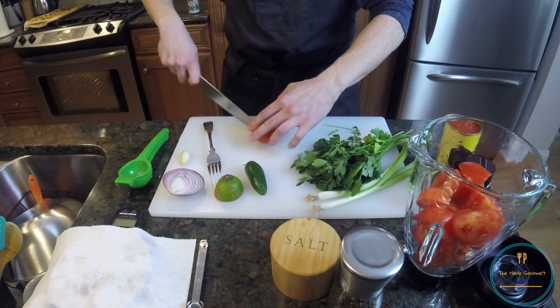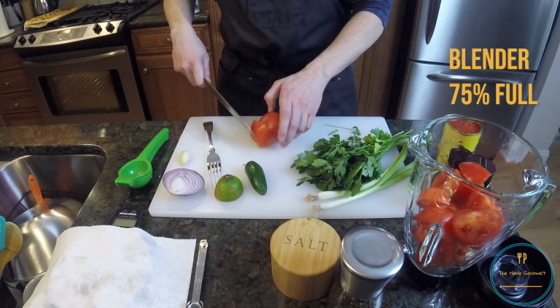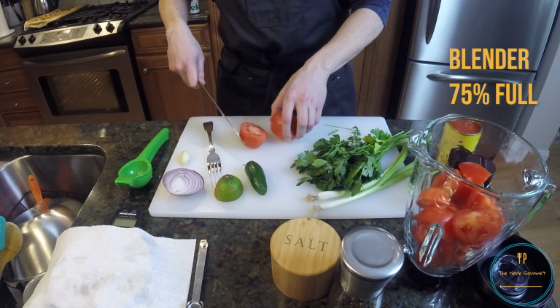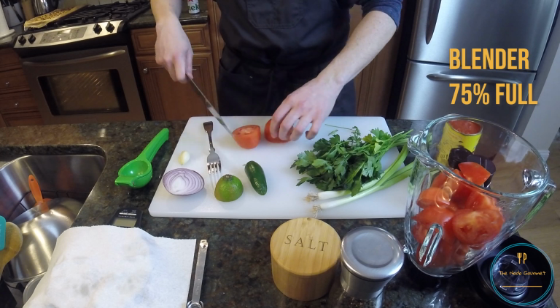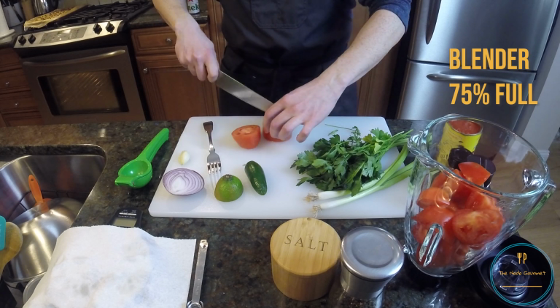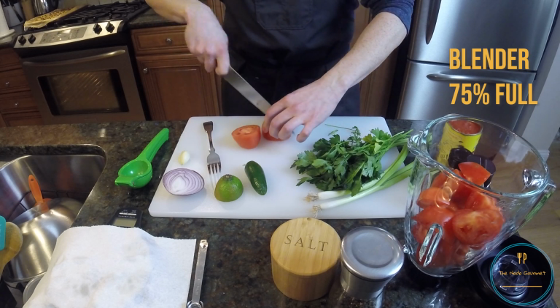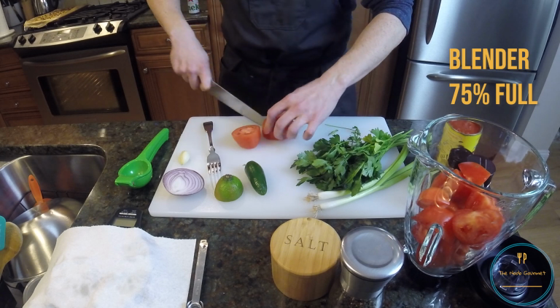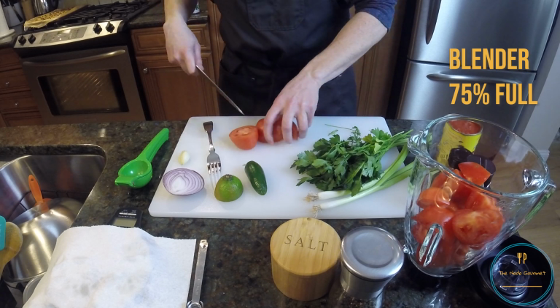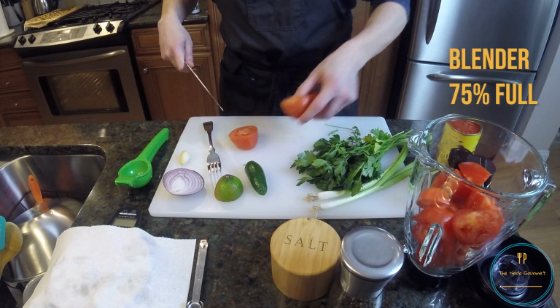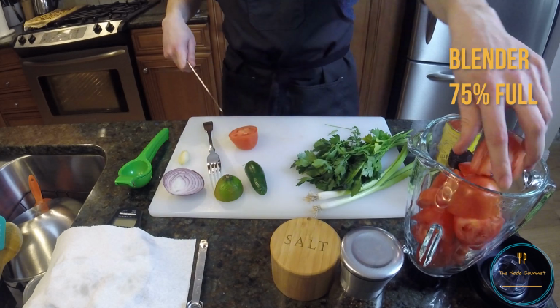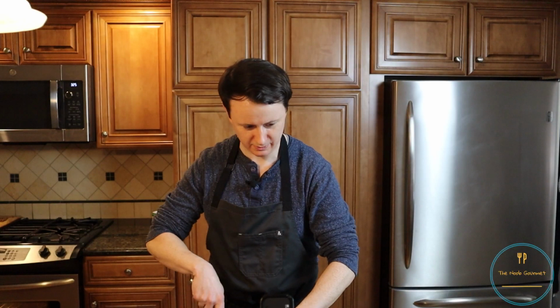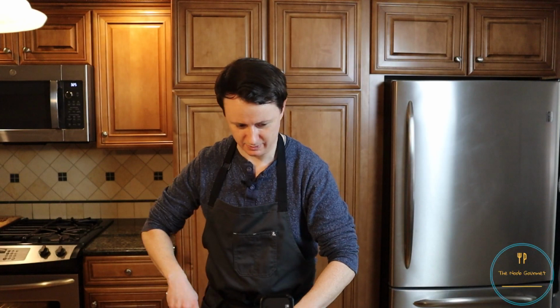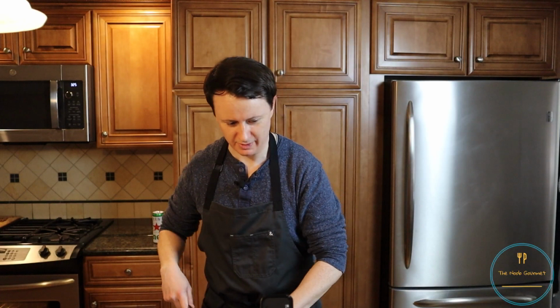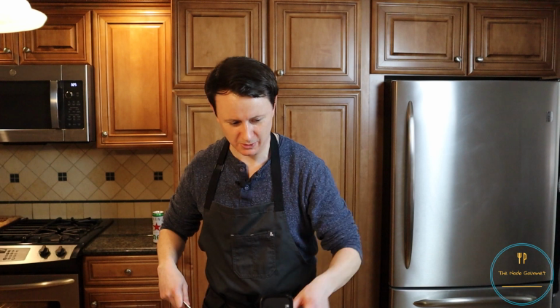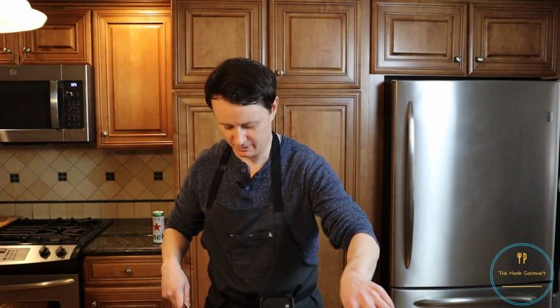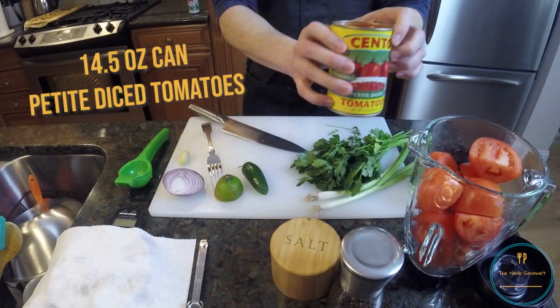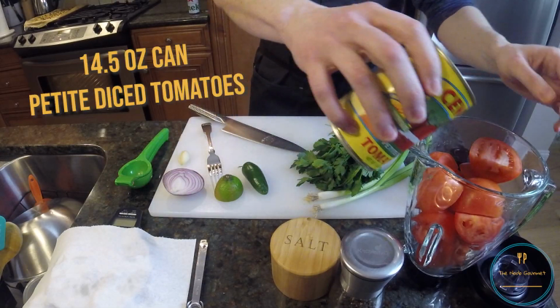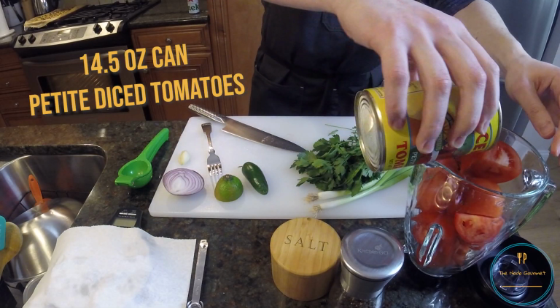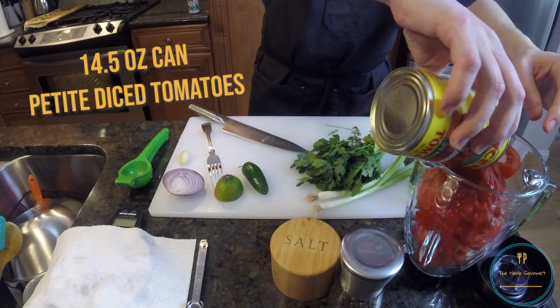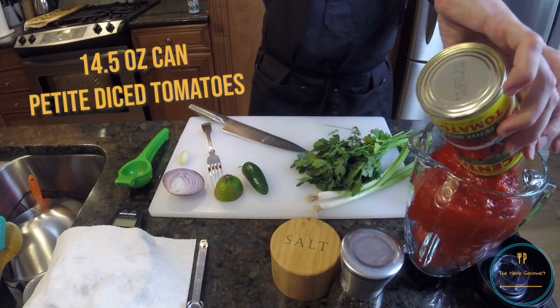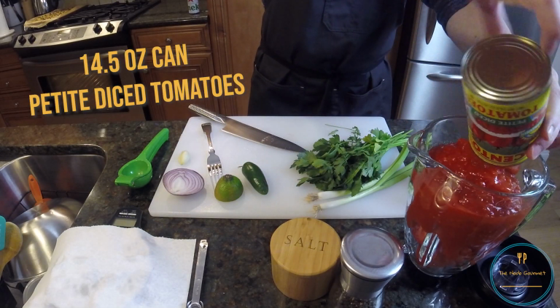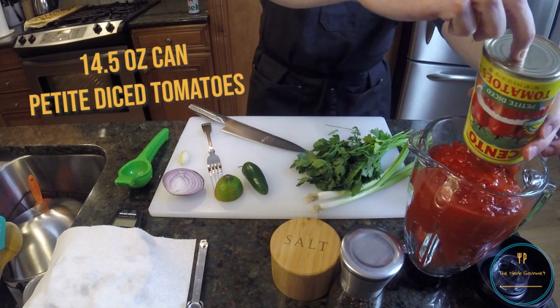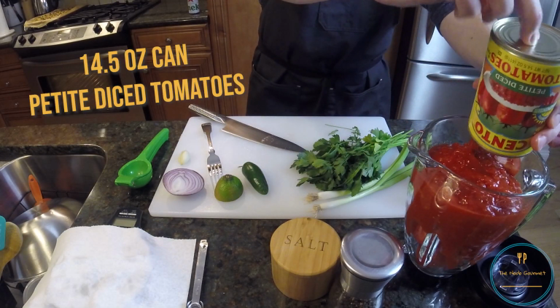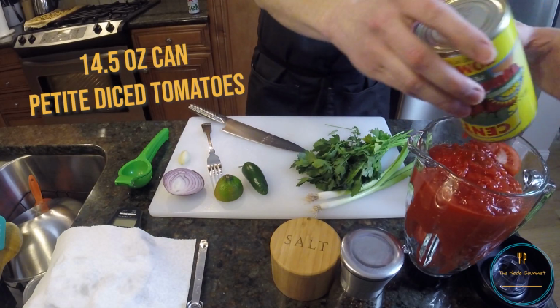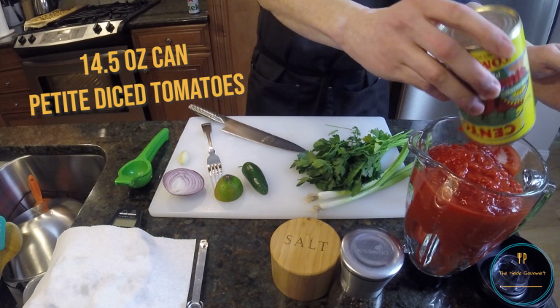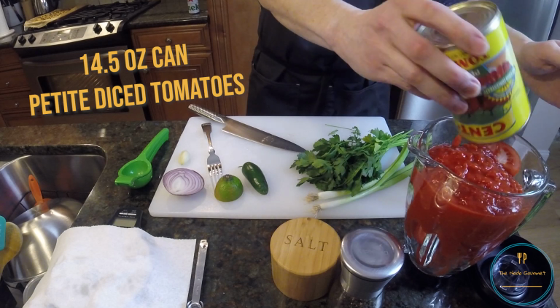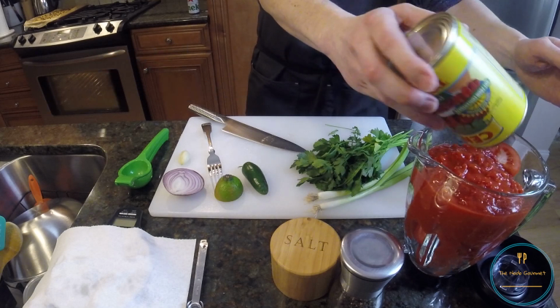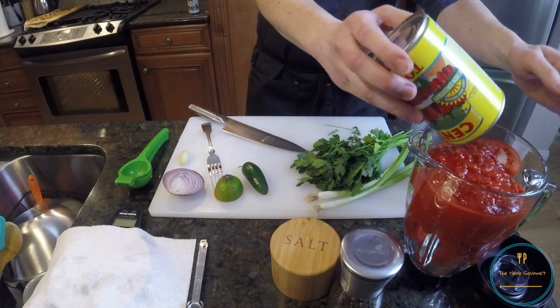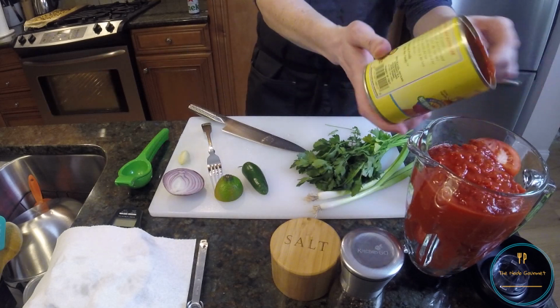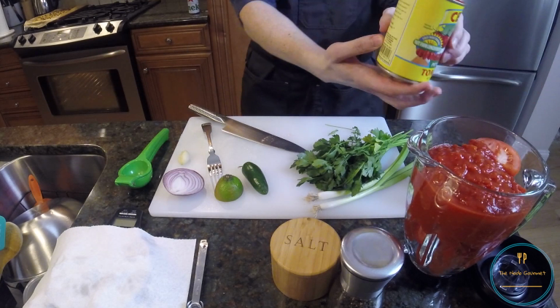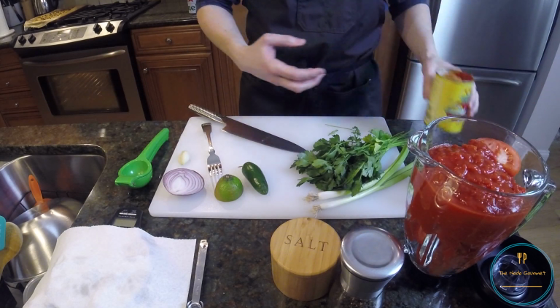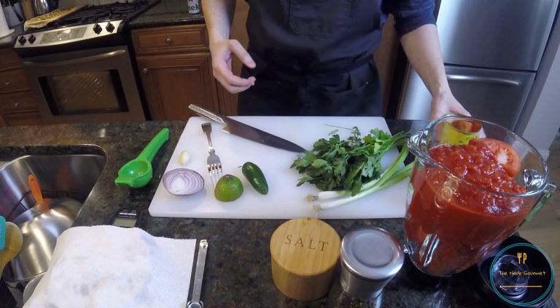We've already run out of room in the blender. I think it'll be okay. And we're getting close to overflowing already.